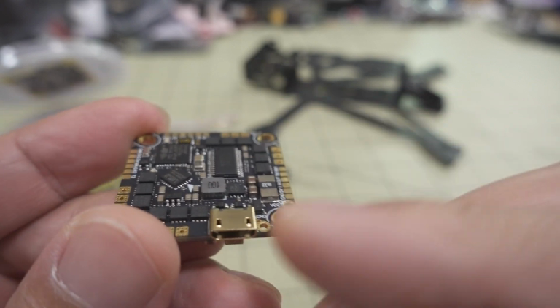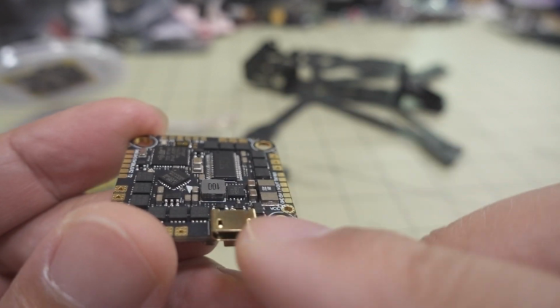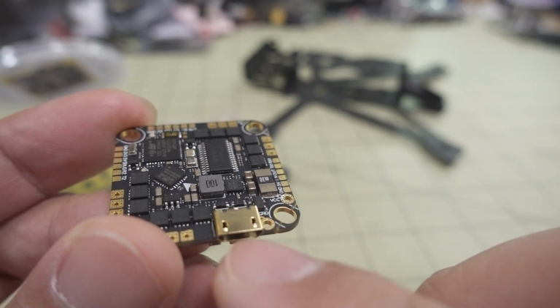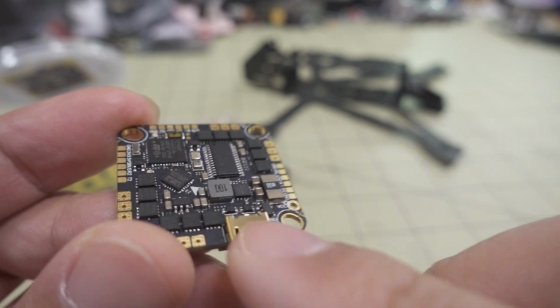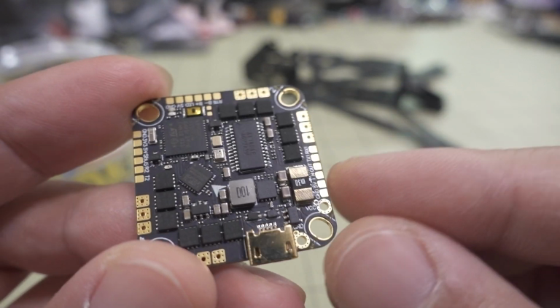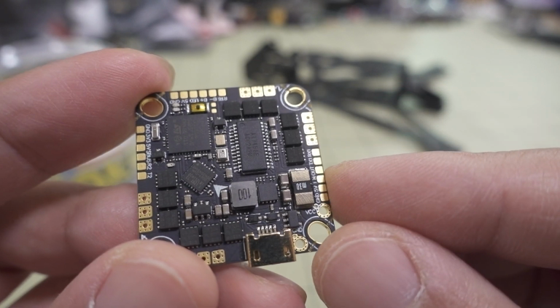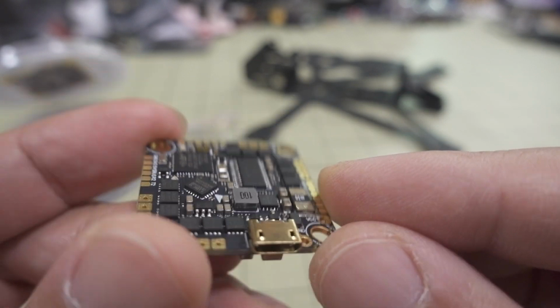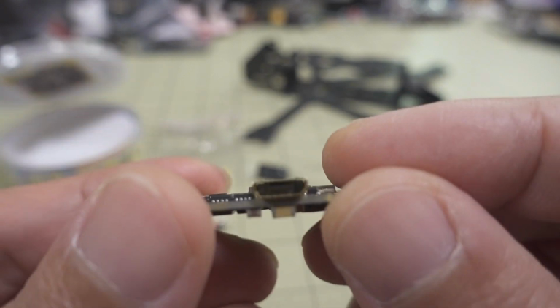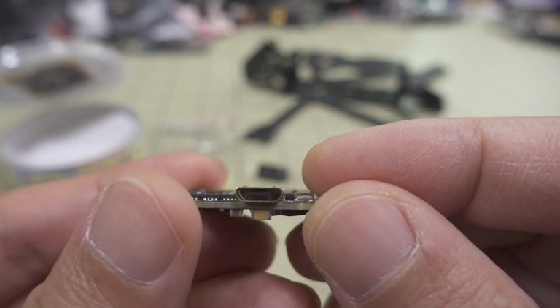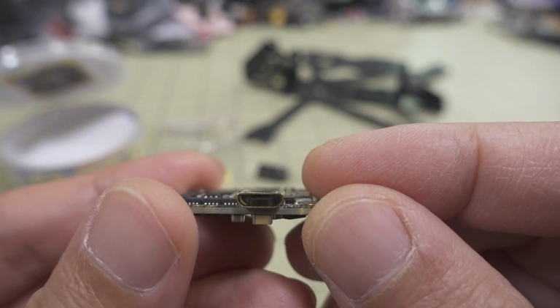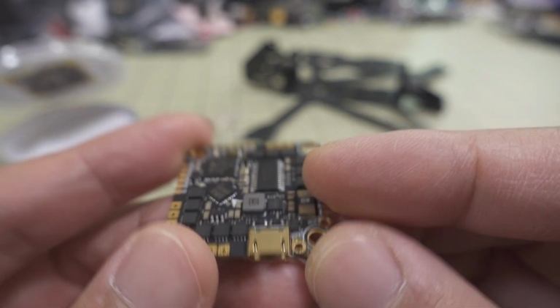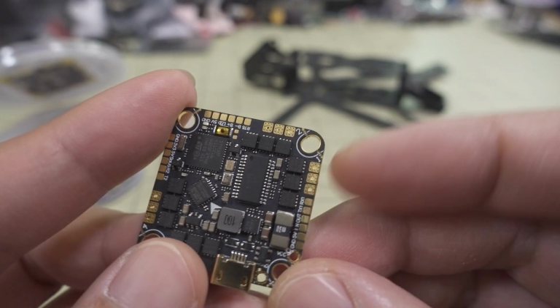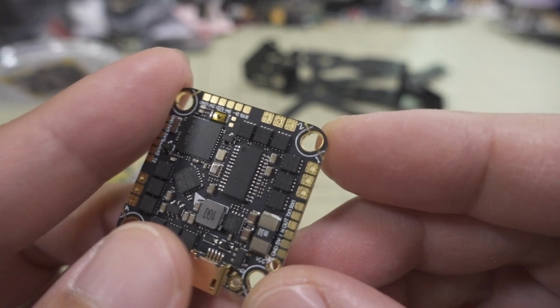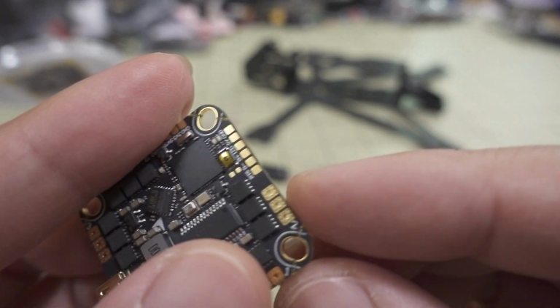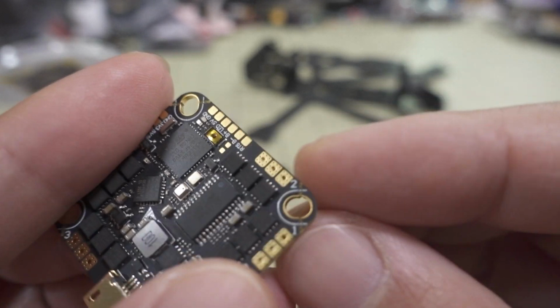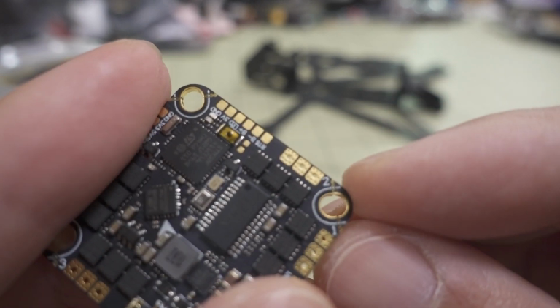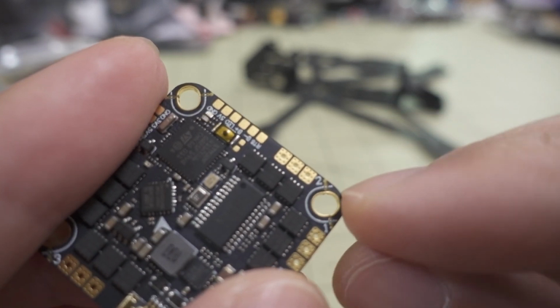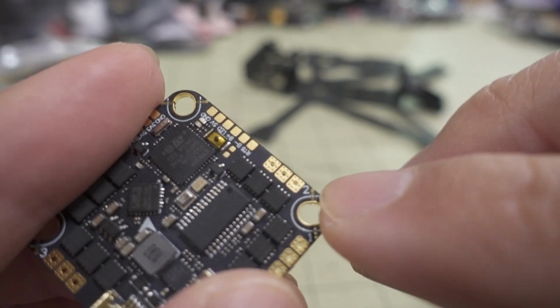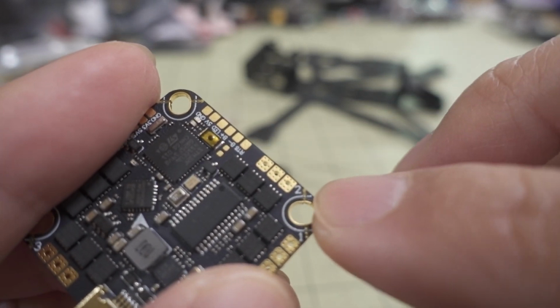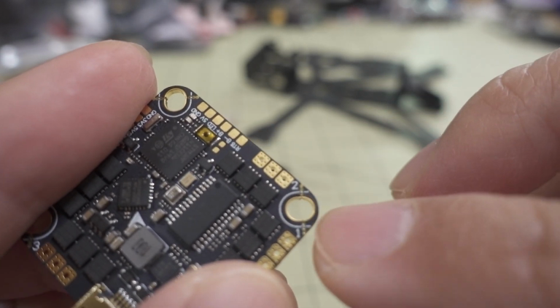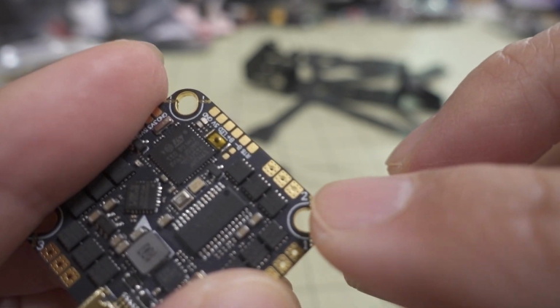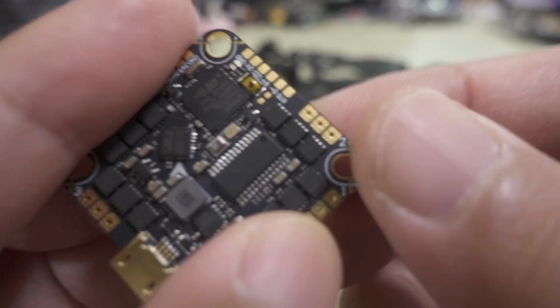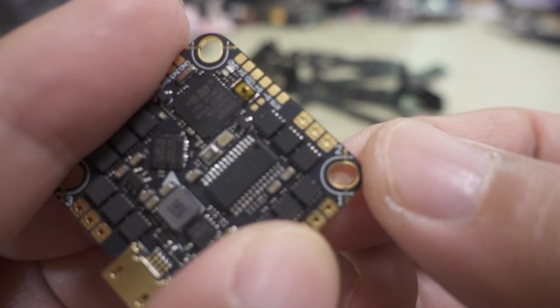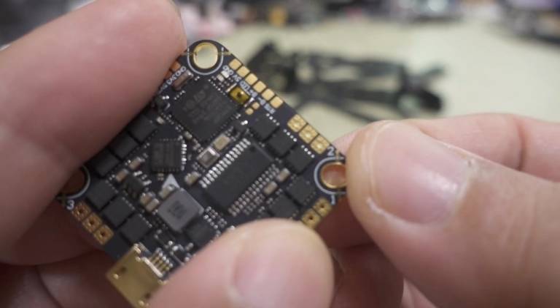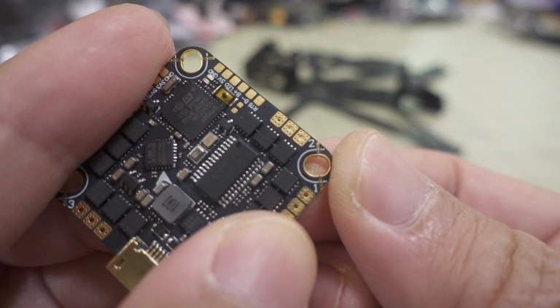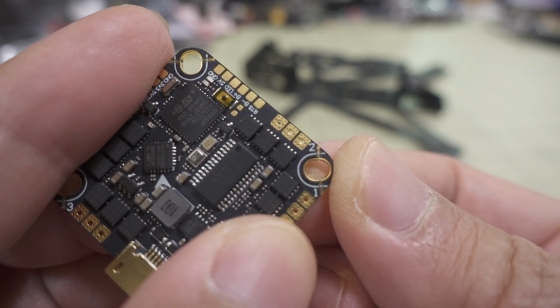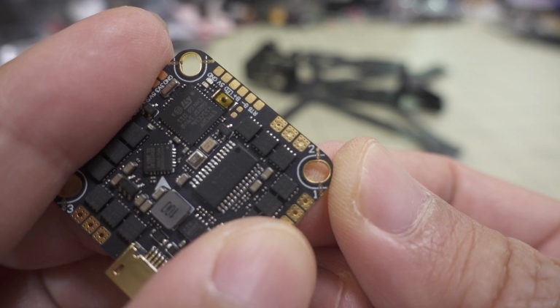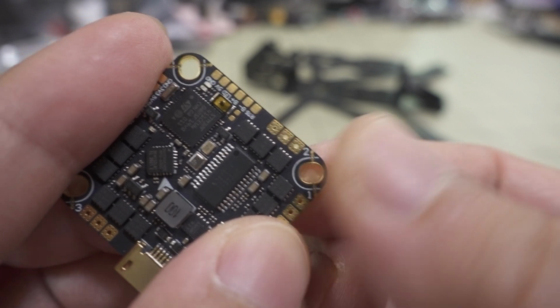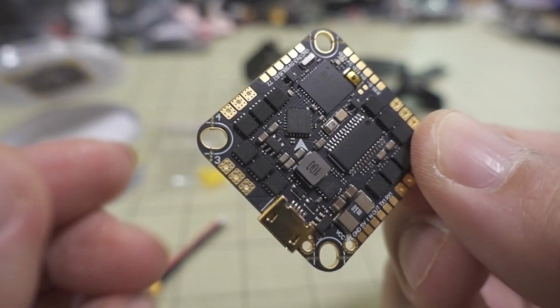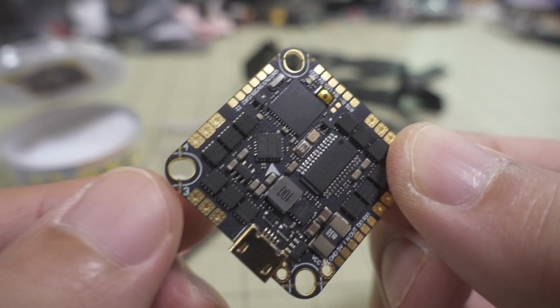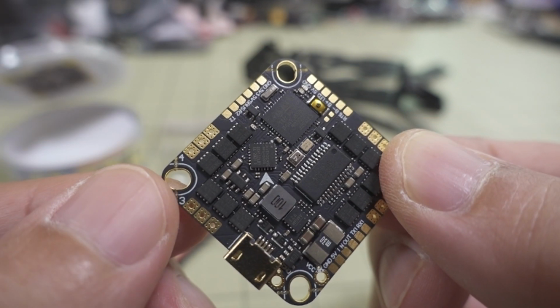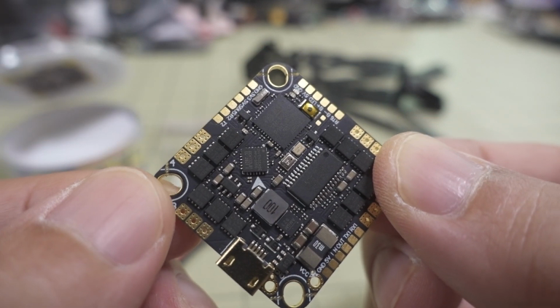There's a sideways USB port, but it's still micro-USB. The little edges of the board can be cut off if you desire, but I'm going to leave them on.